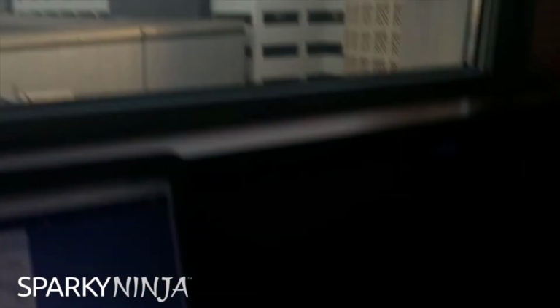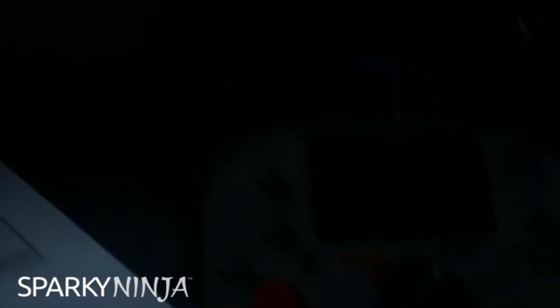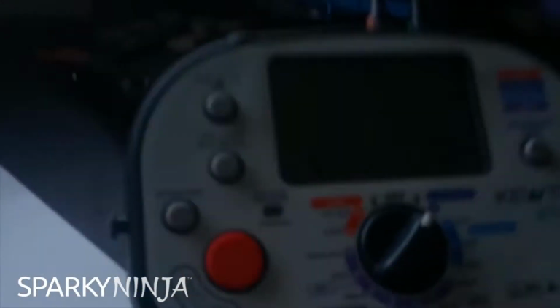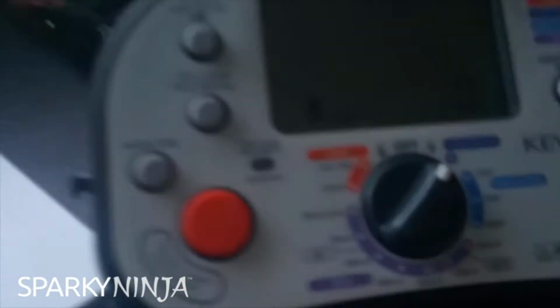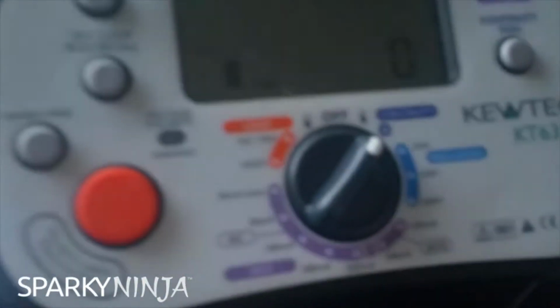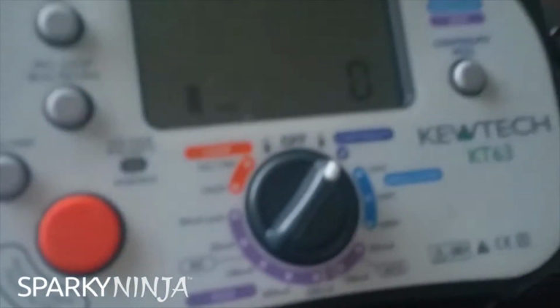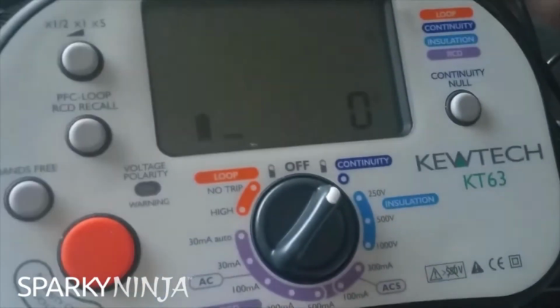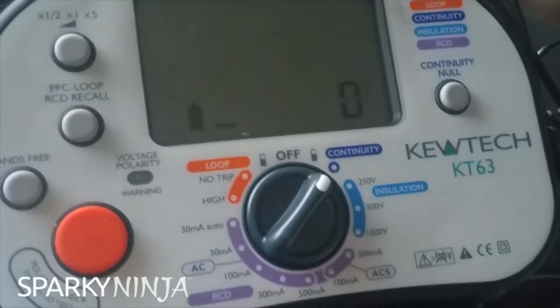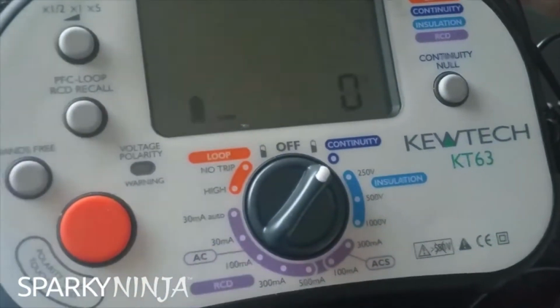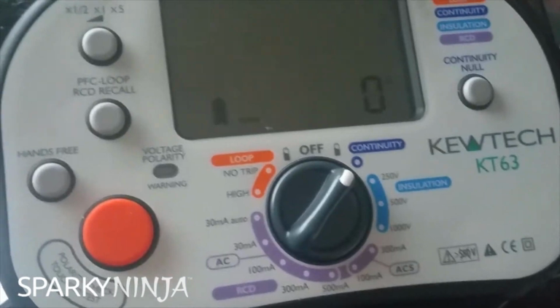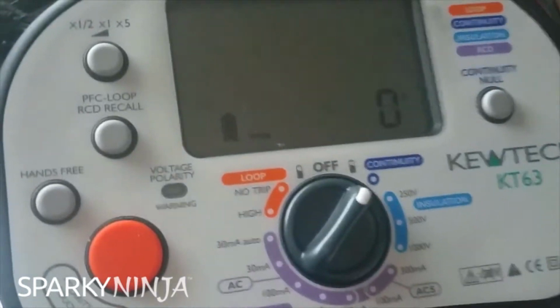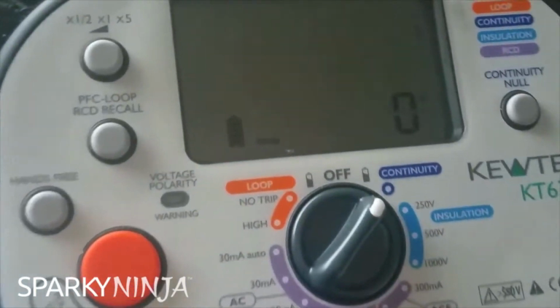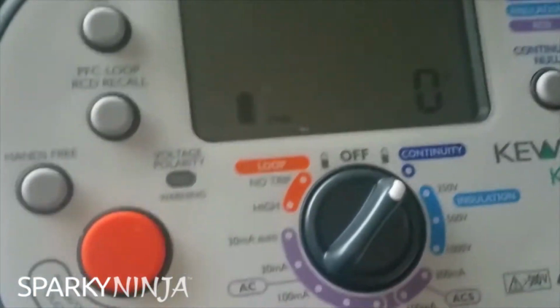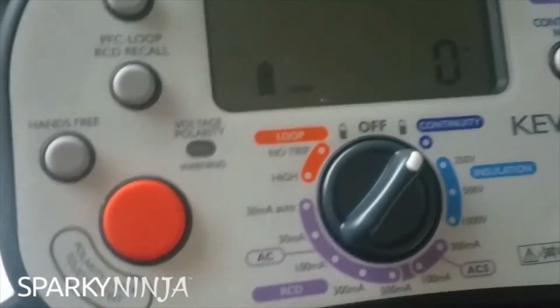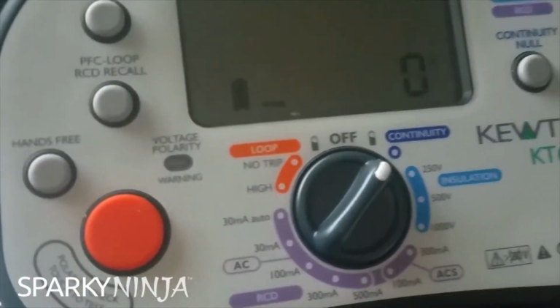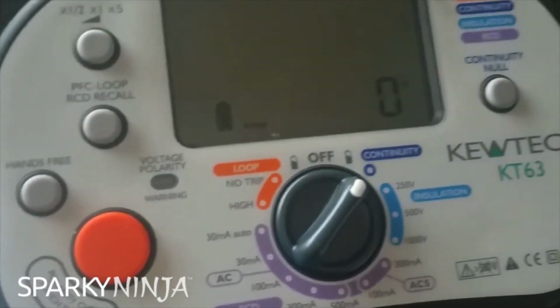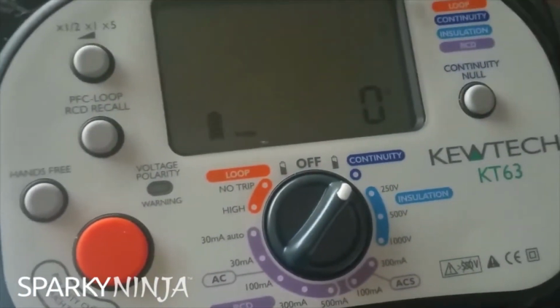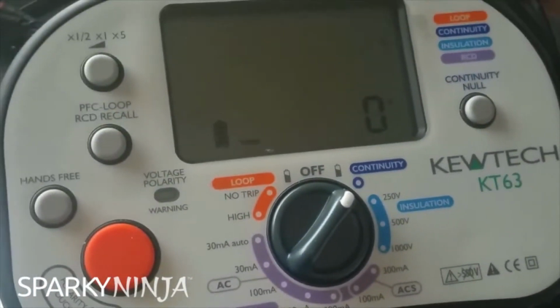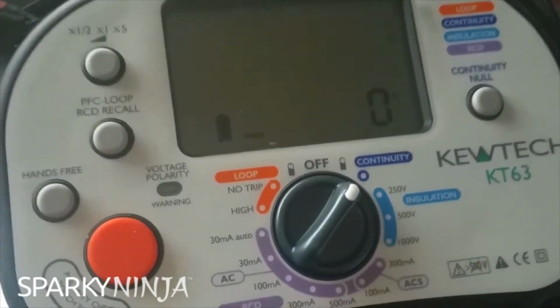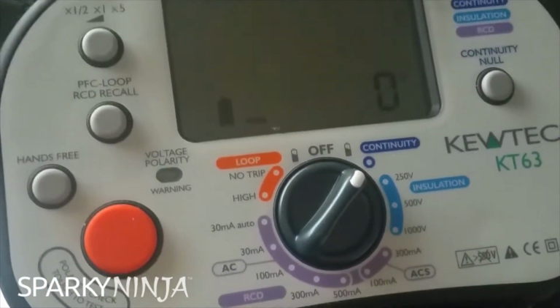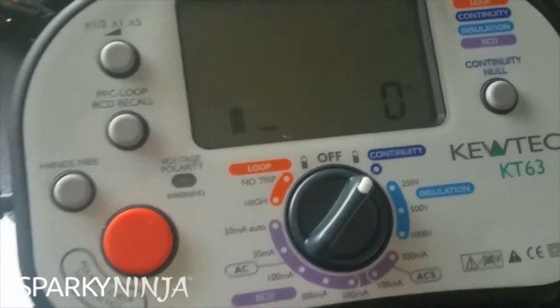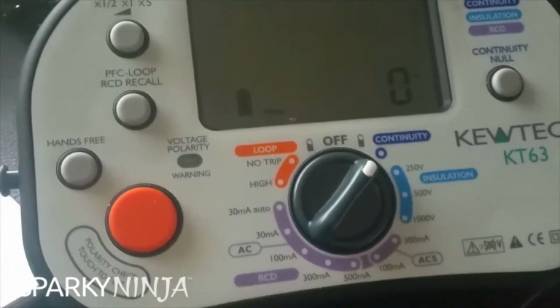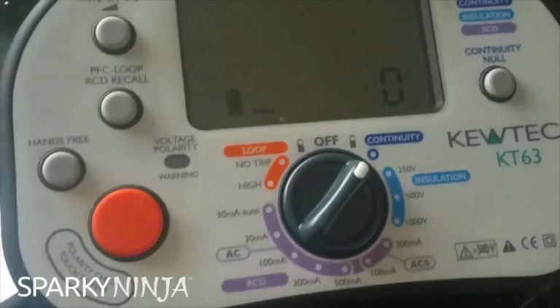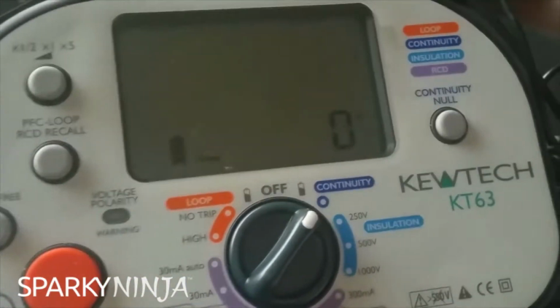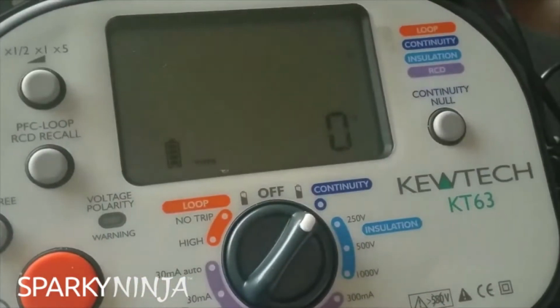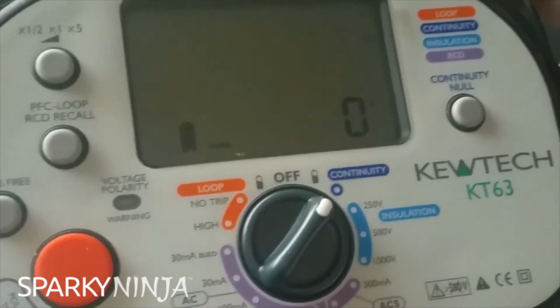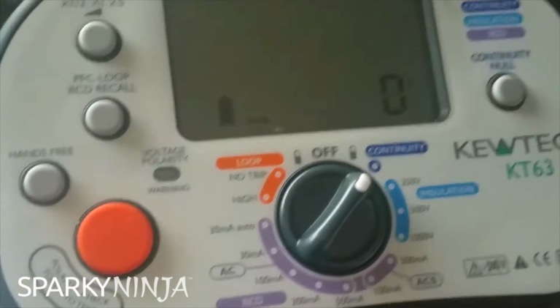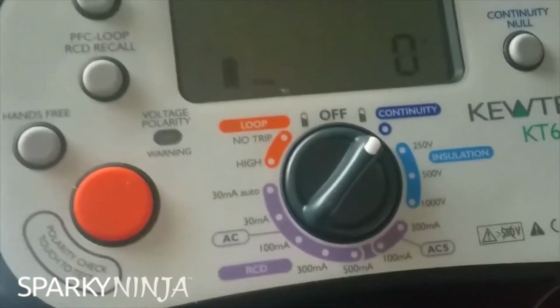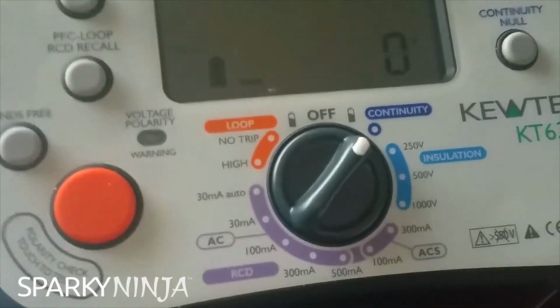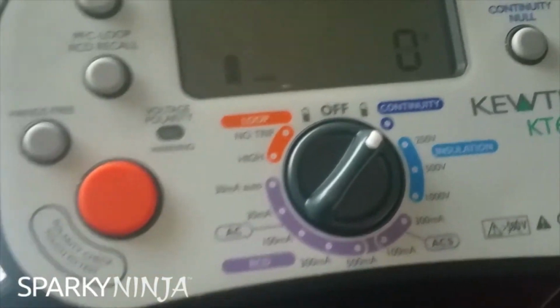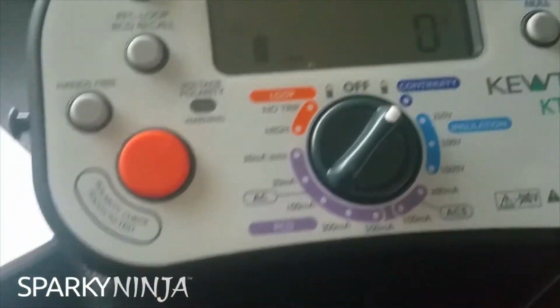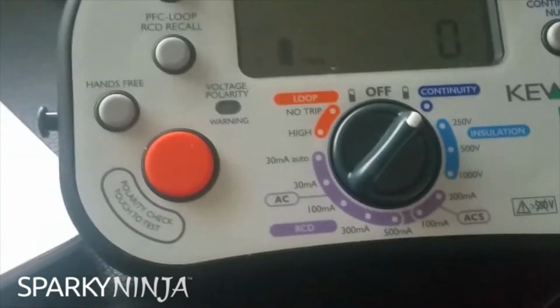We've introduced the test equipment to them. They've opted for the KT-63, which is not too bad. These guys have limited training experience, so it's a good starting point.